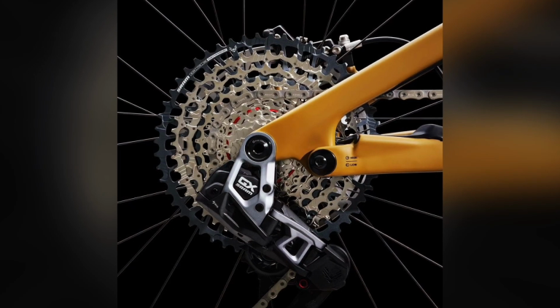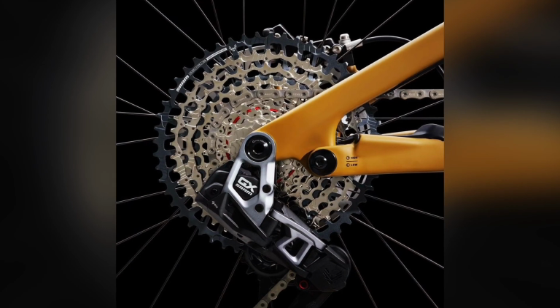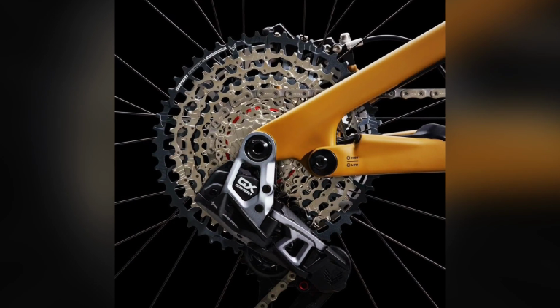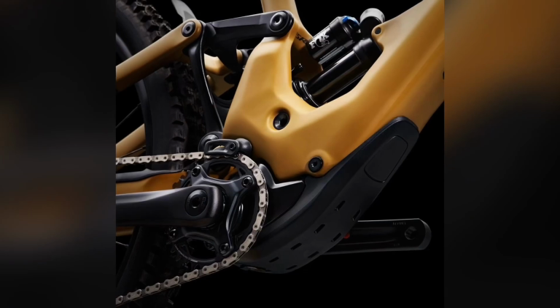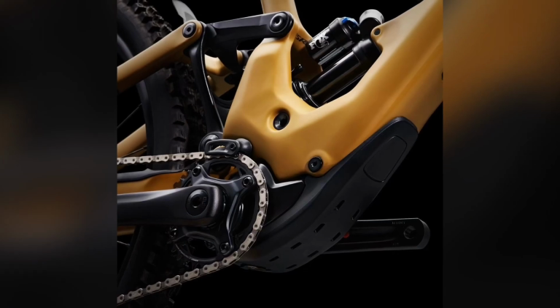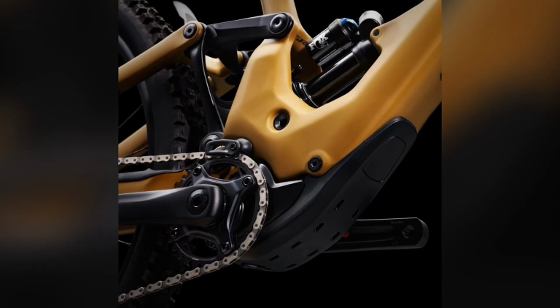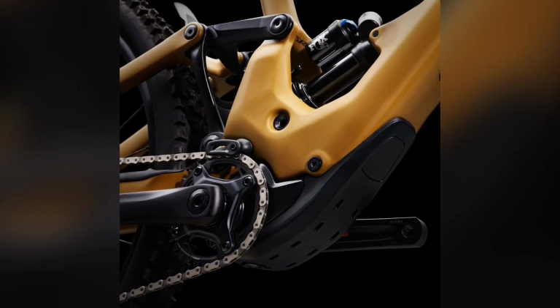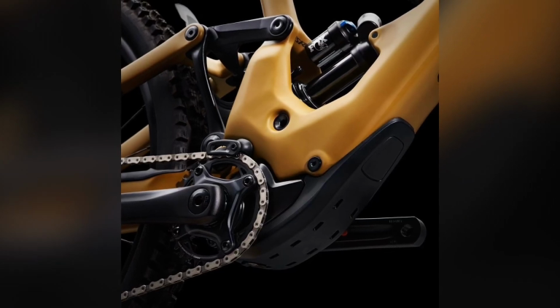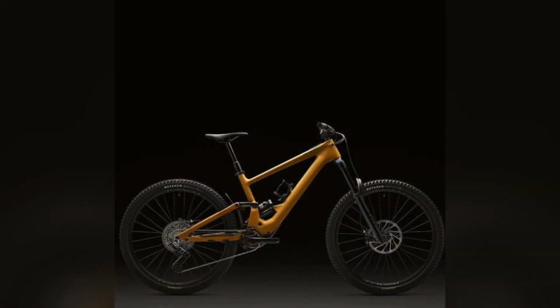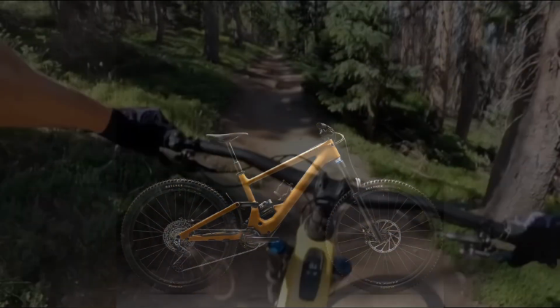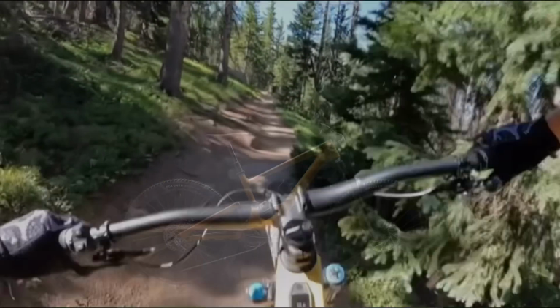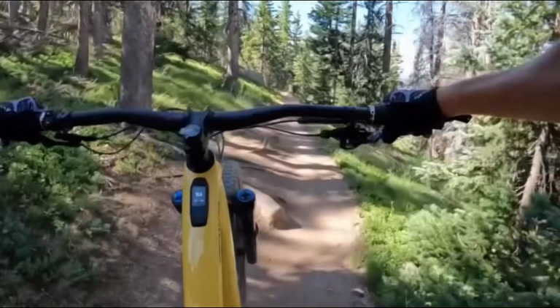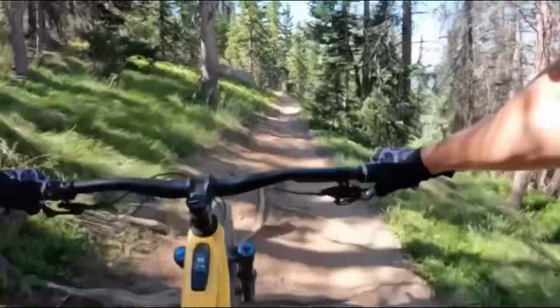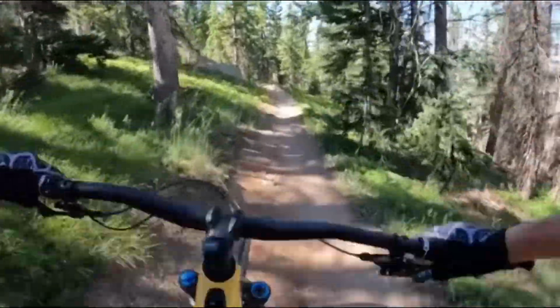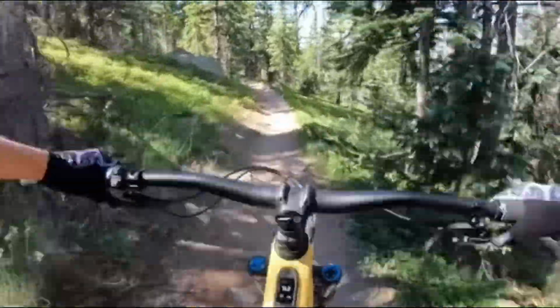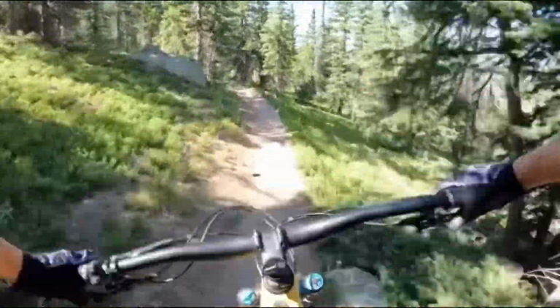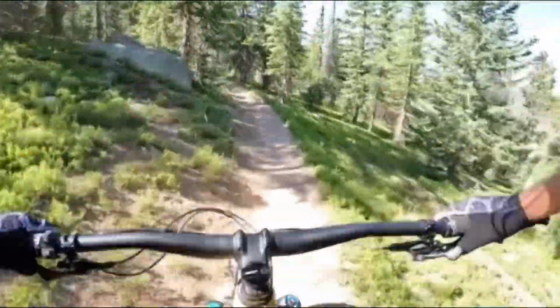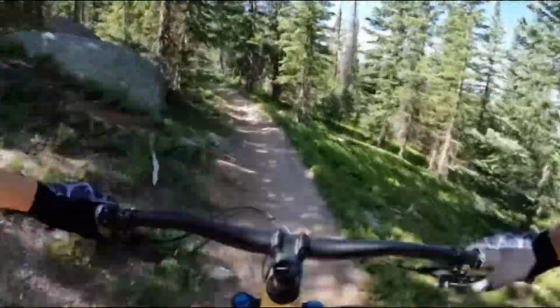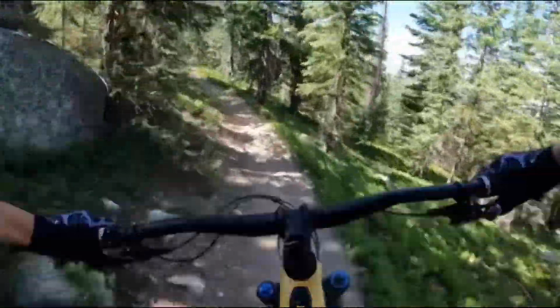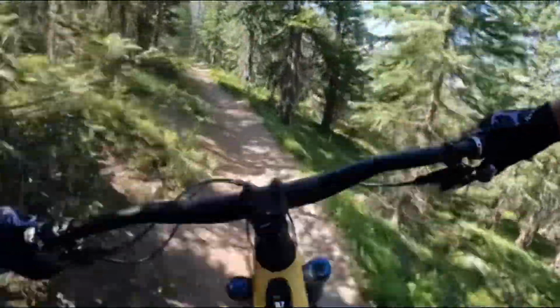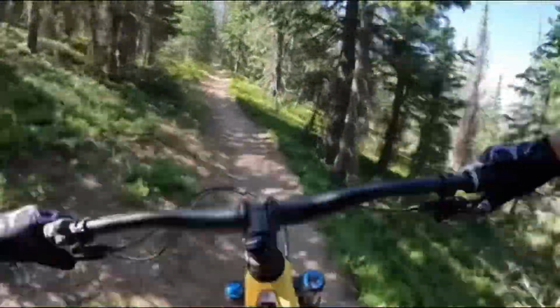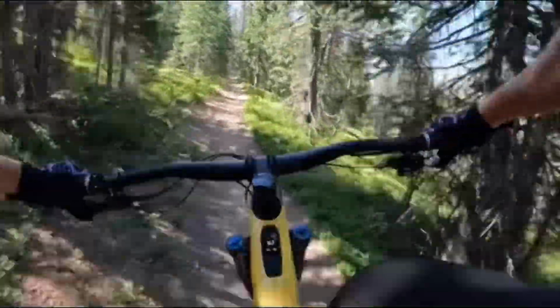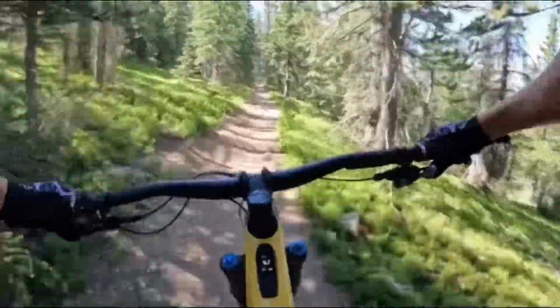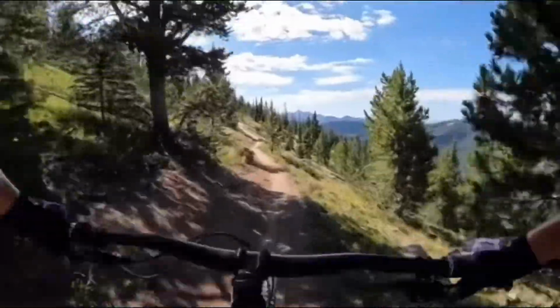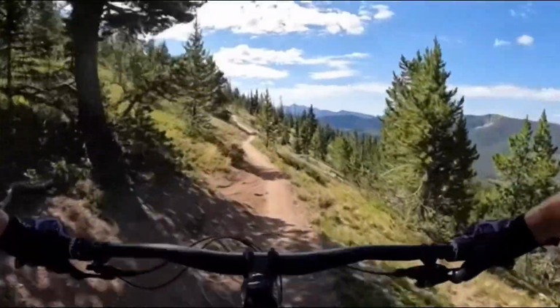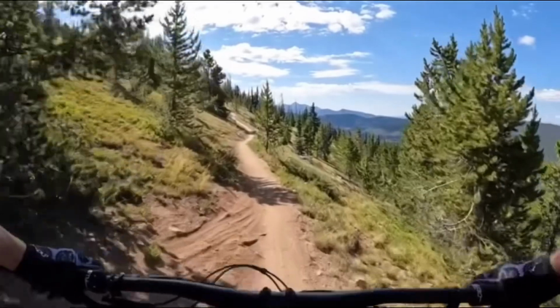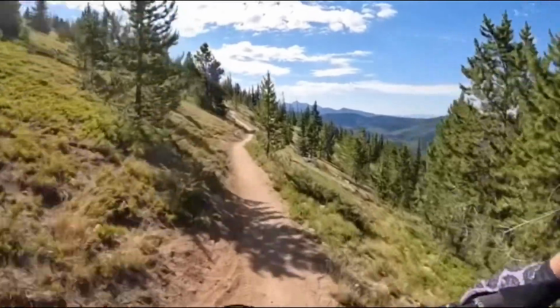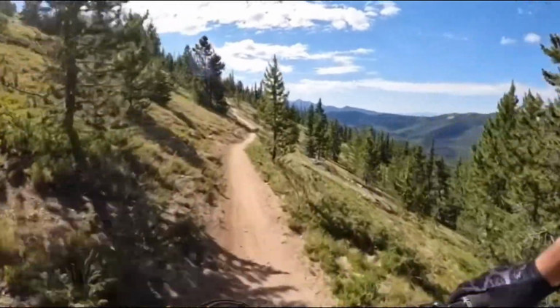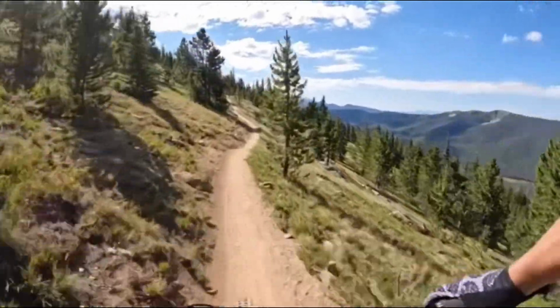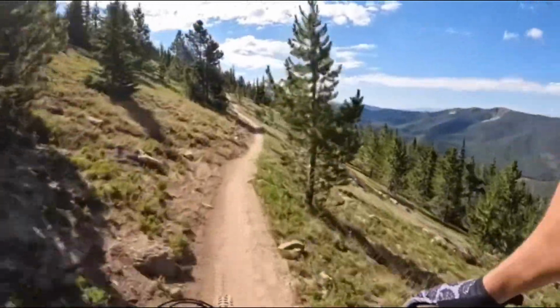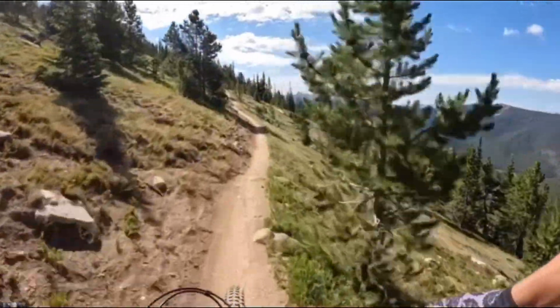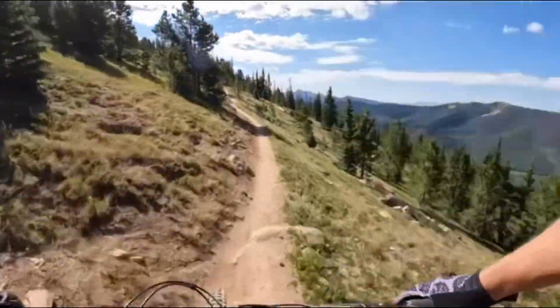First introduced in 2021, the Turbo Kenevo SL was a revelation — a lightweight enduro e-MTB designed to tackle the toughest trails. Now it's back, reimagined and more potent than ever.